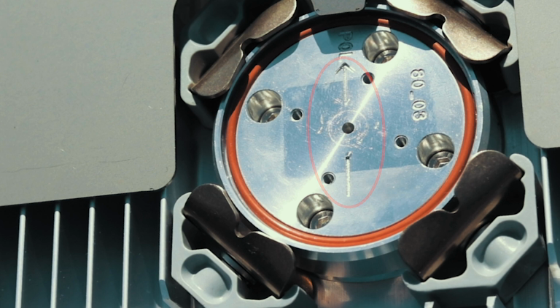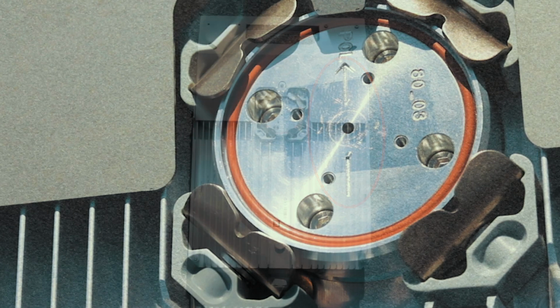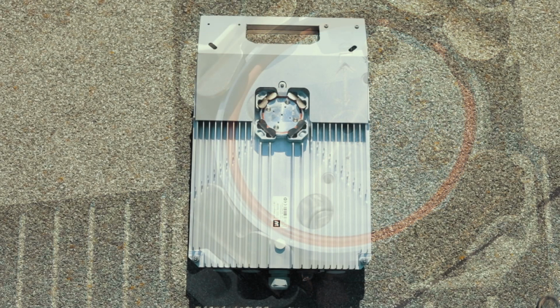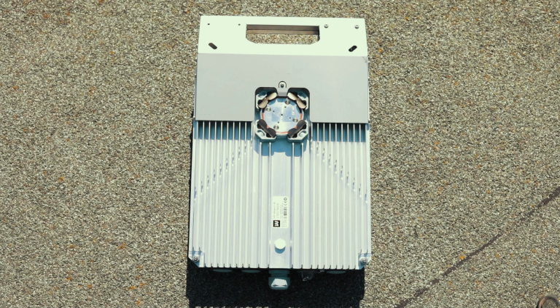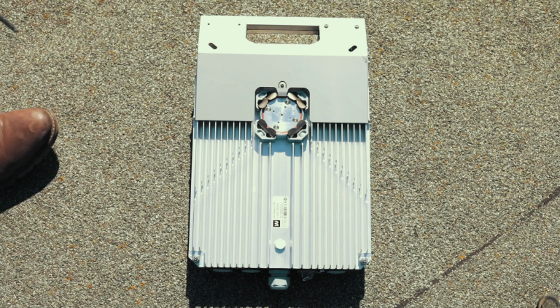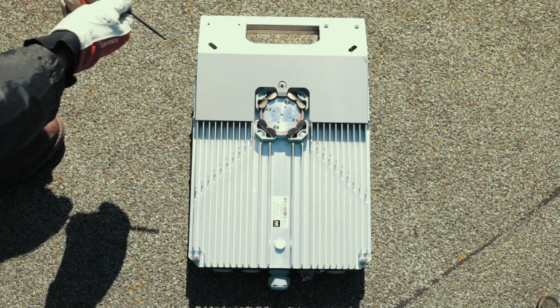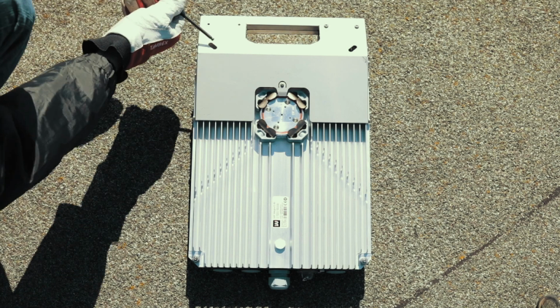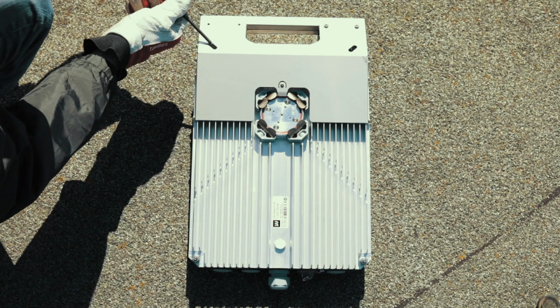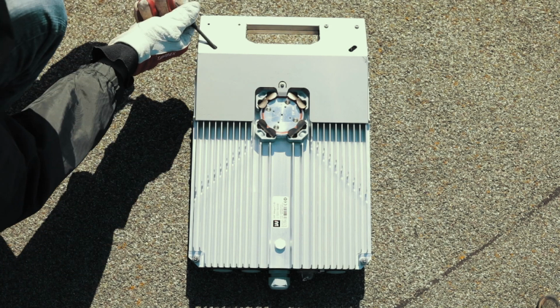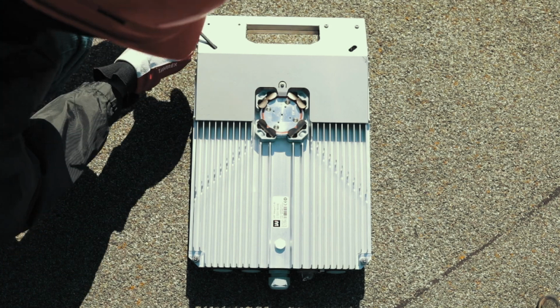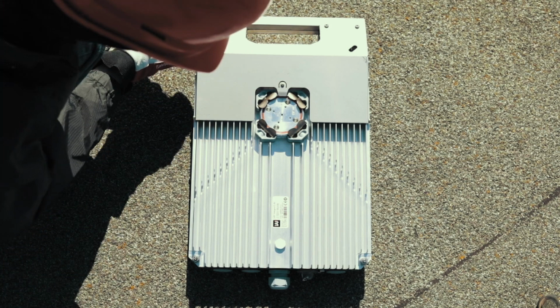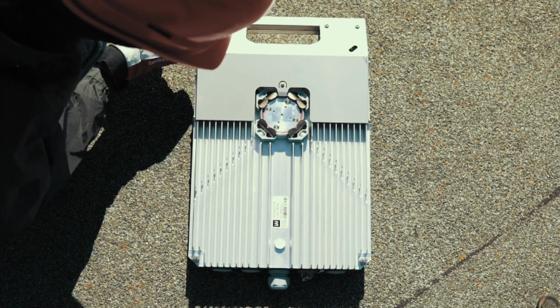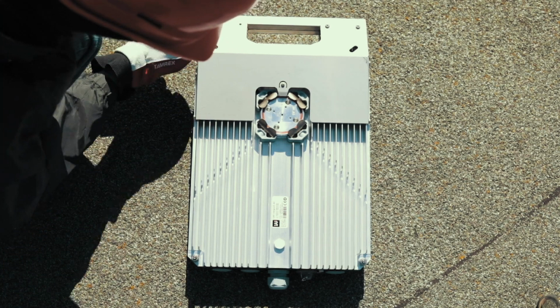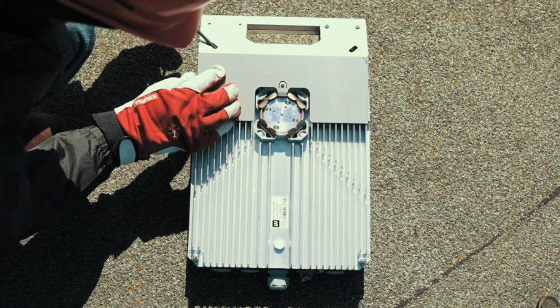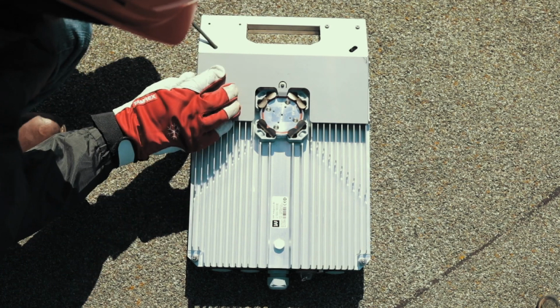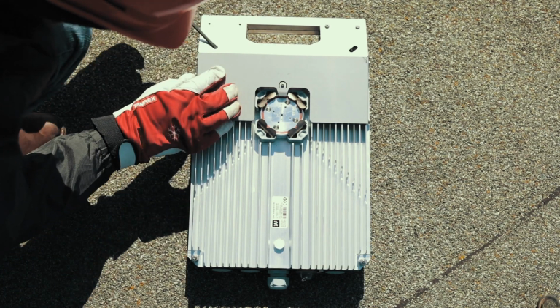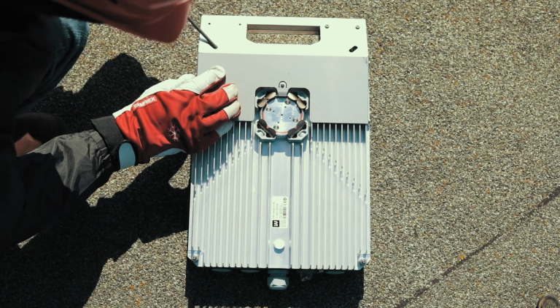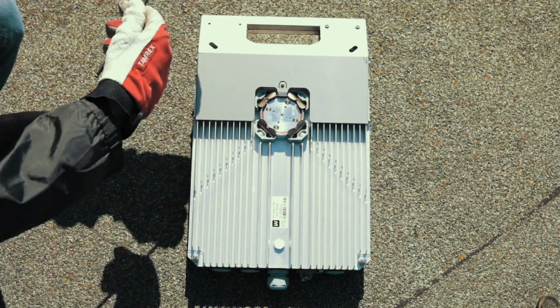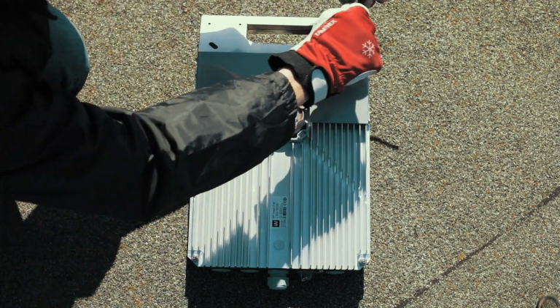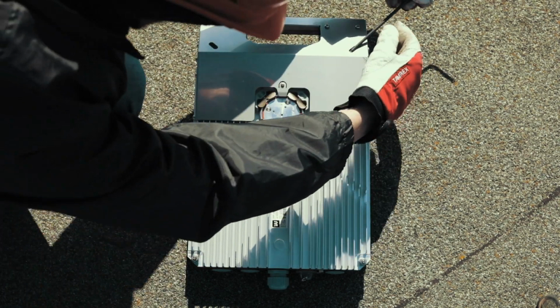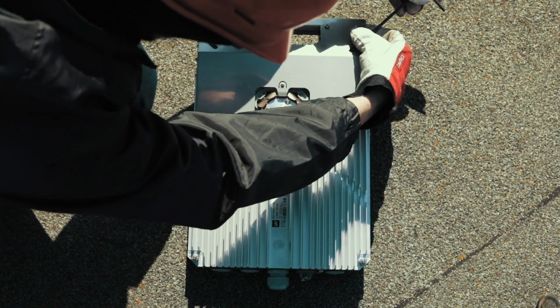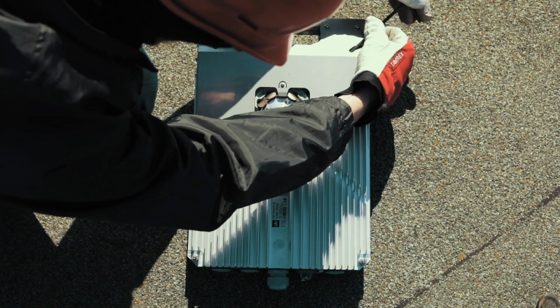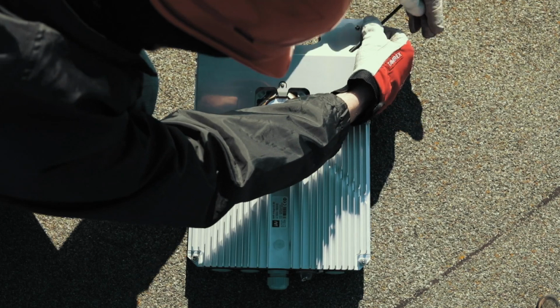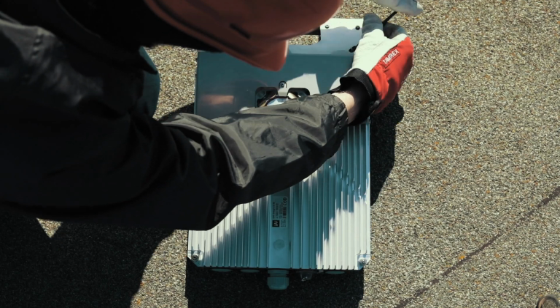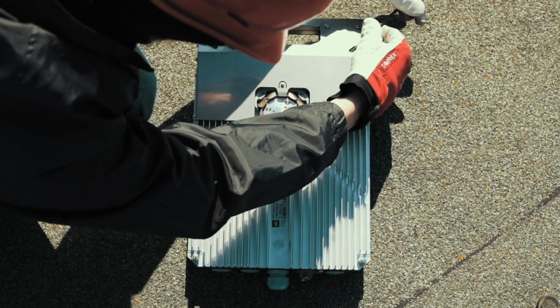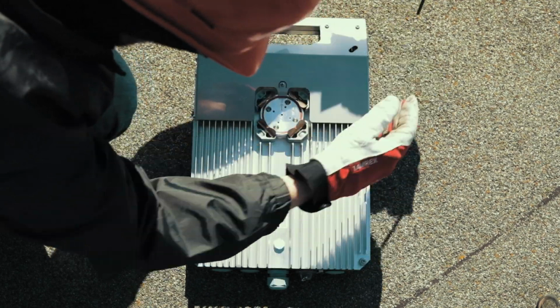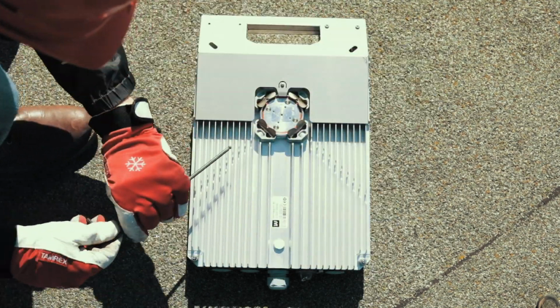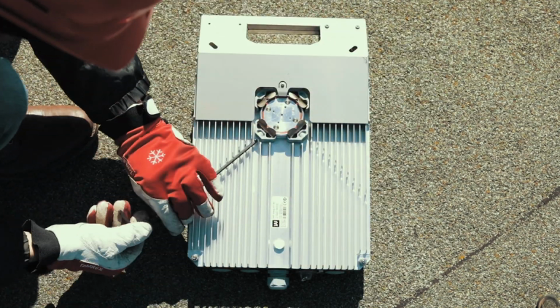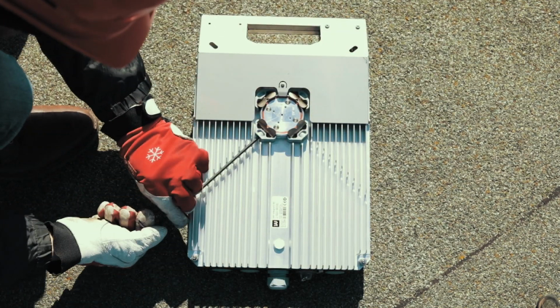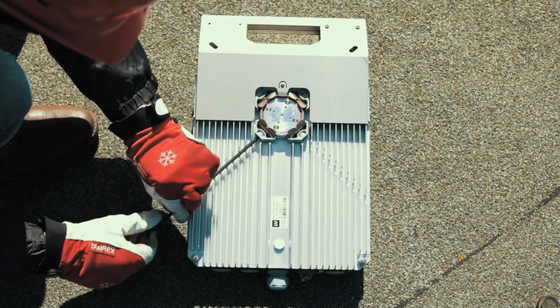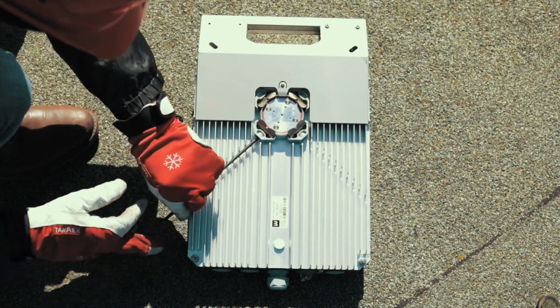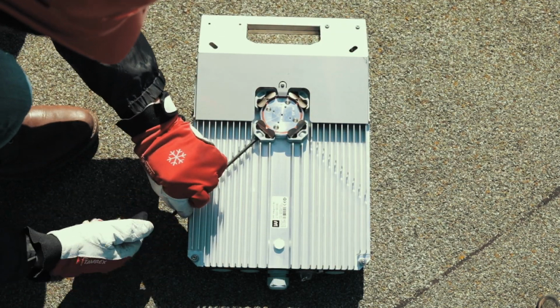Before attaching the radio to the antenna flange, use the supplied Allen key to loosen the clamps a half turn at the top, and completely at the bottom, as shown.